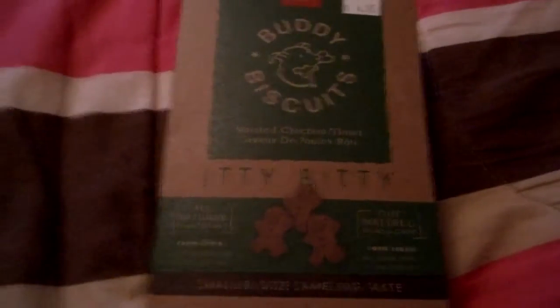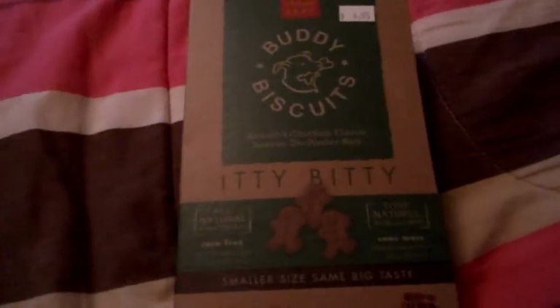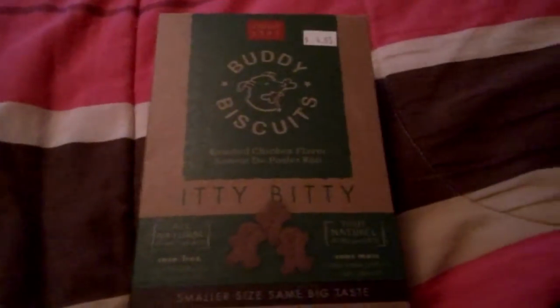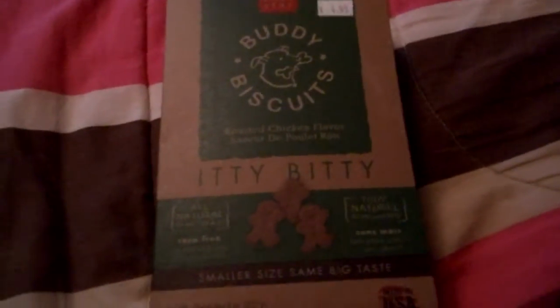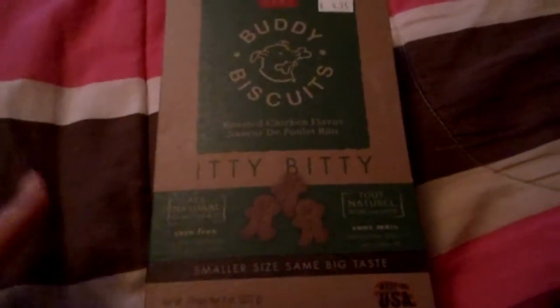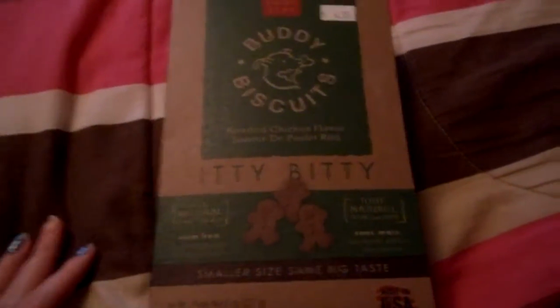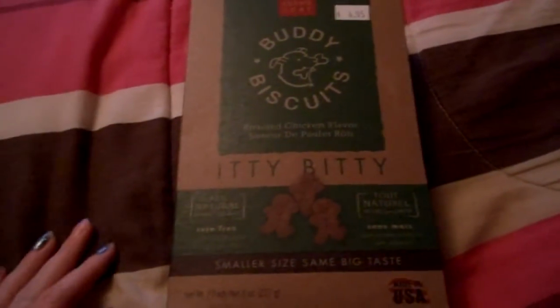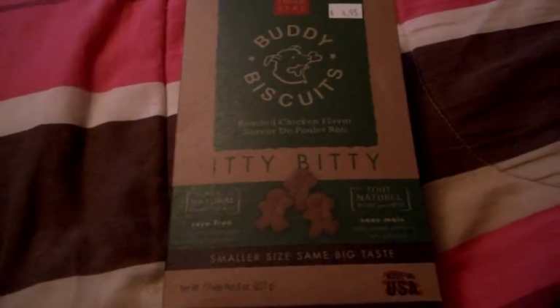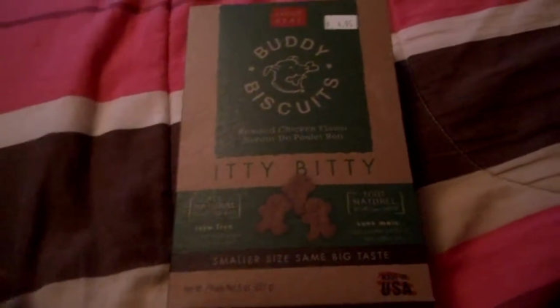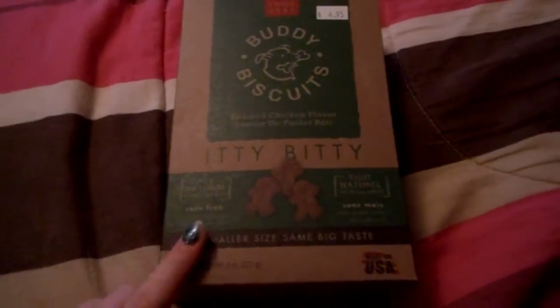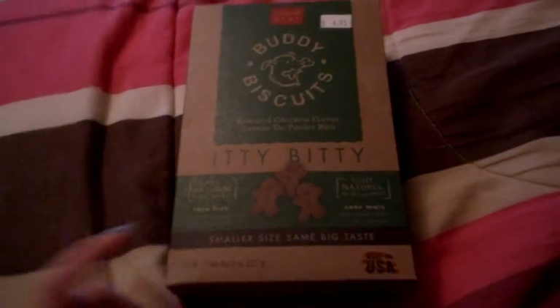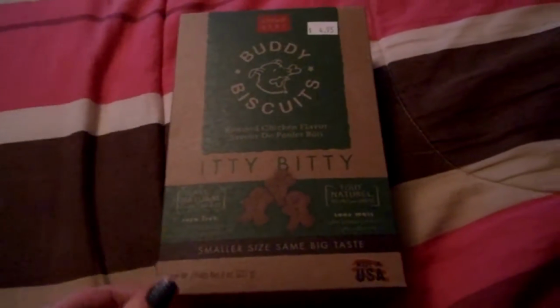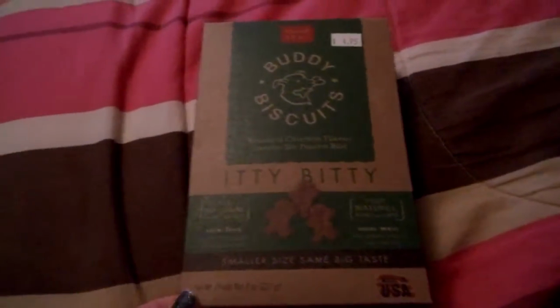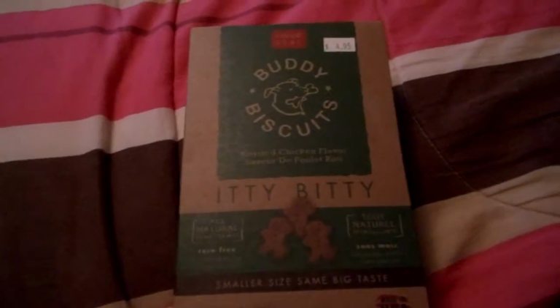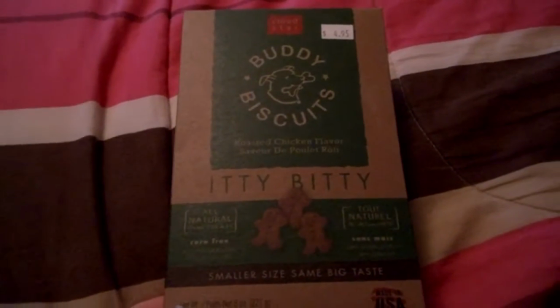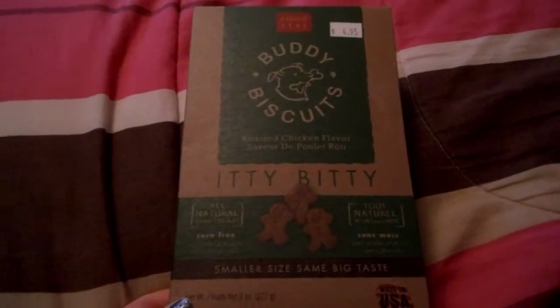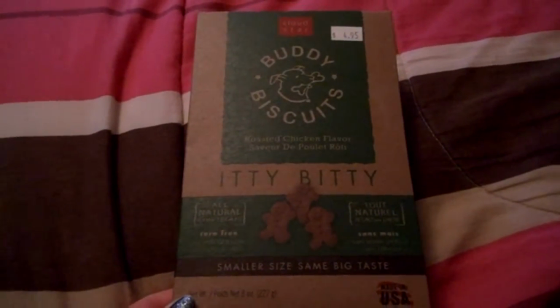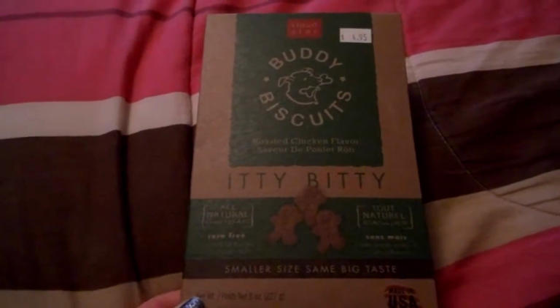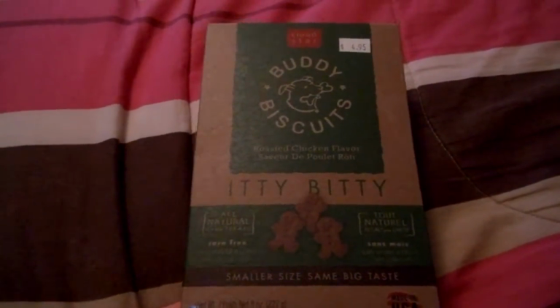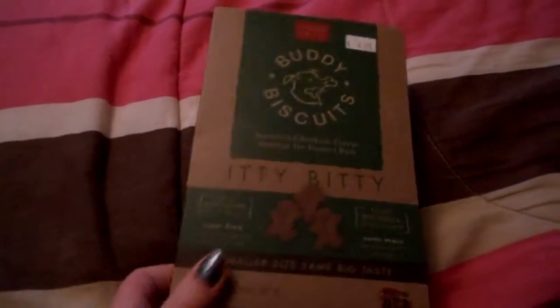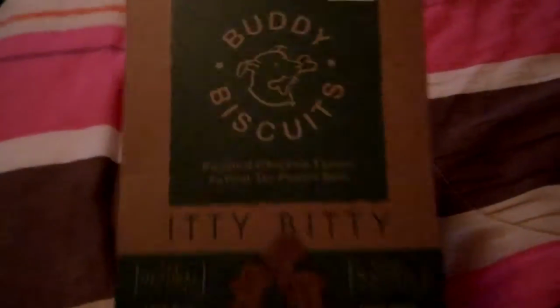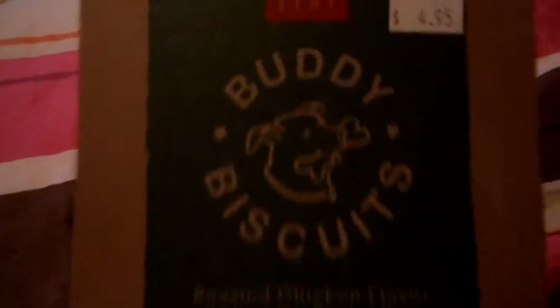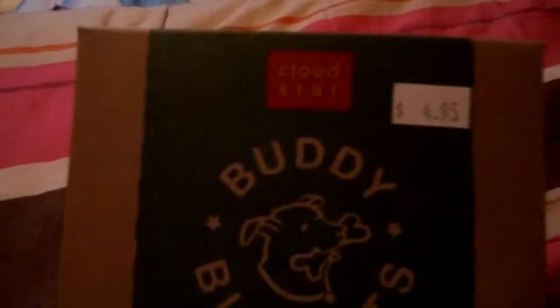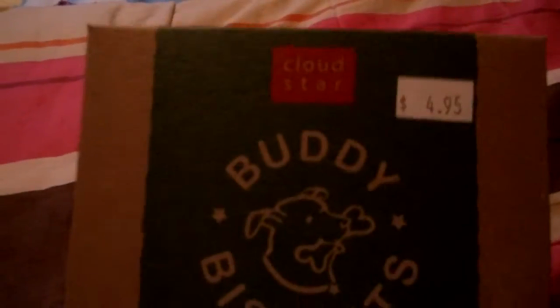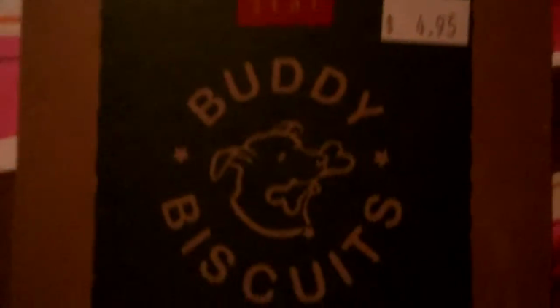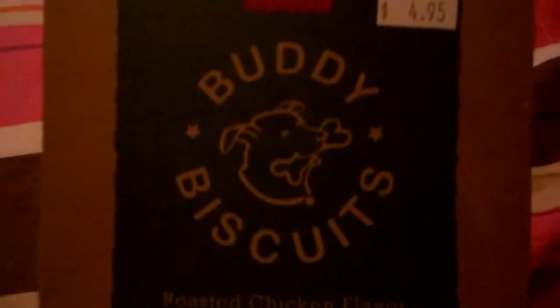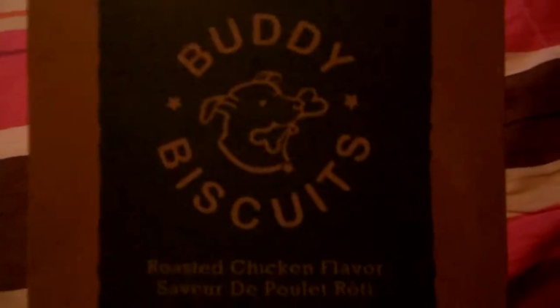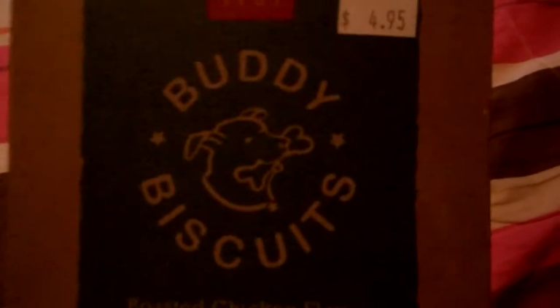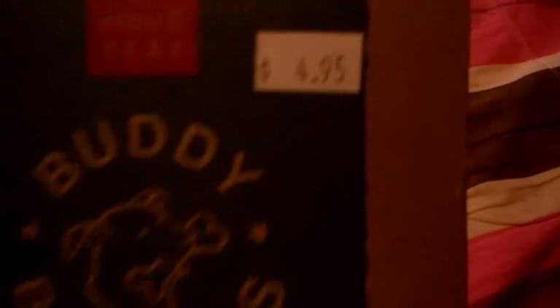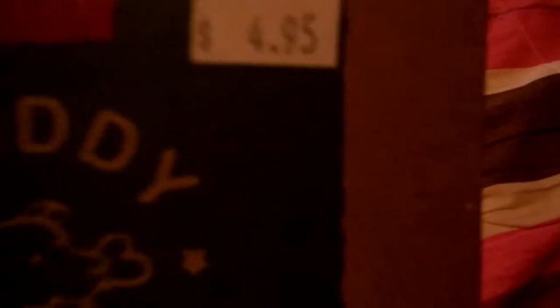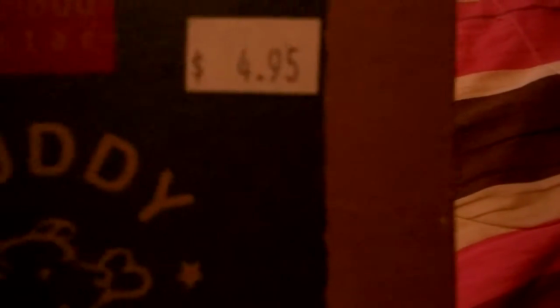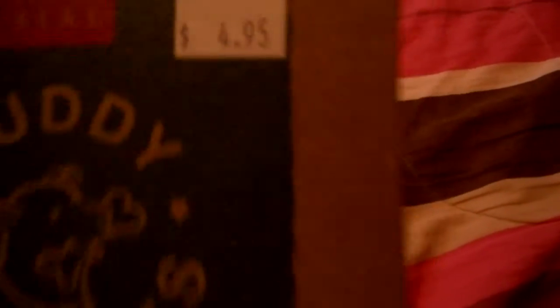Hi everybody! So I got some new dog treats when I took my doggie to get groomed, and I thought I would review them for you today. They are the Cloud Star Buddy Biscuits. They were $4.95.